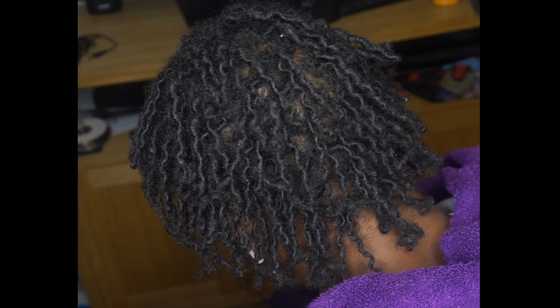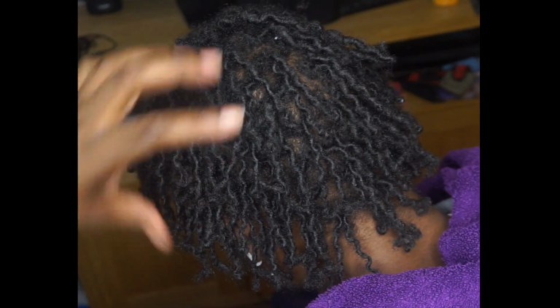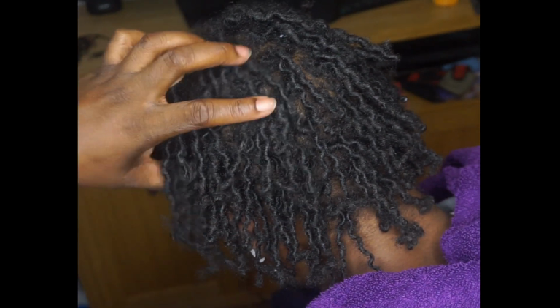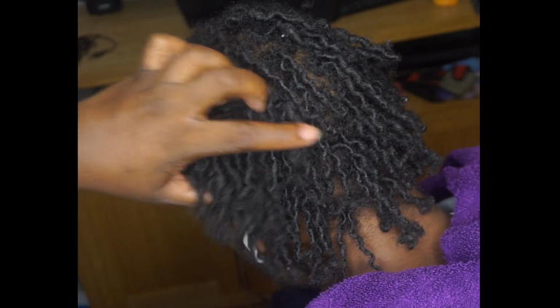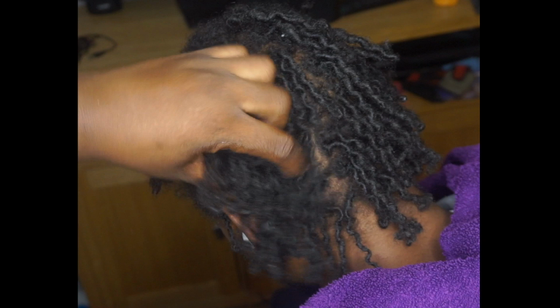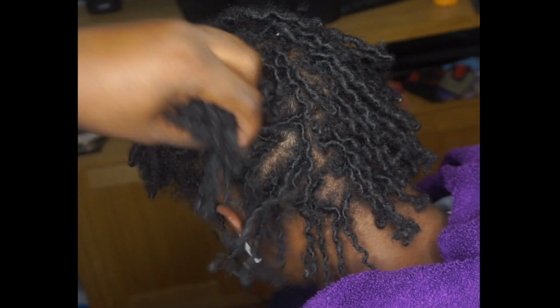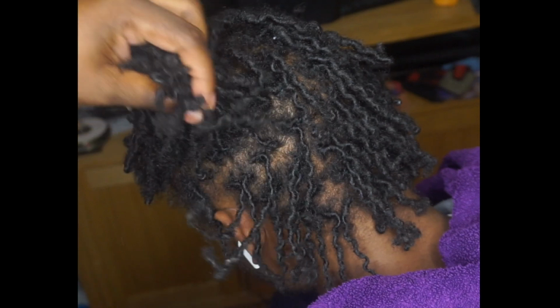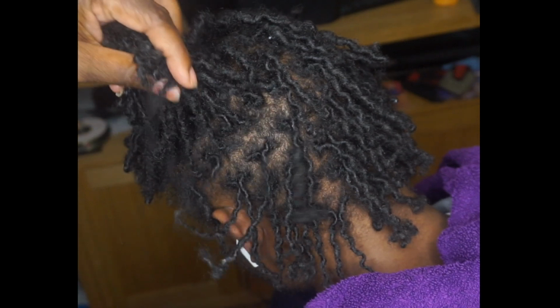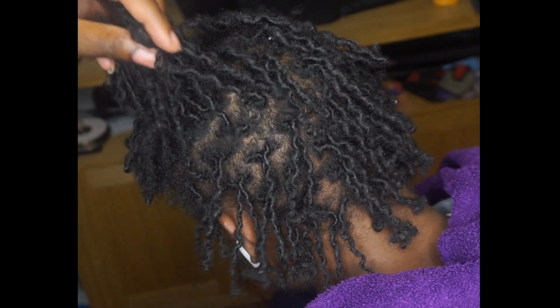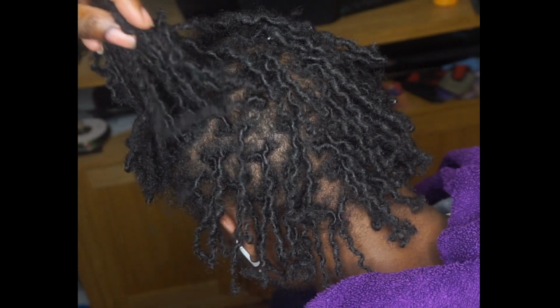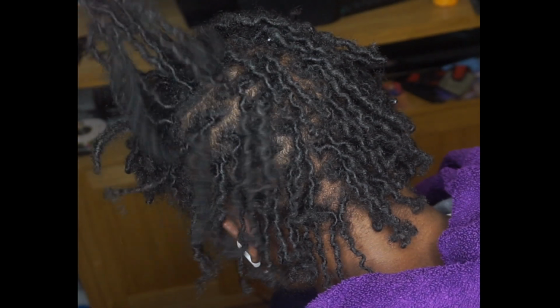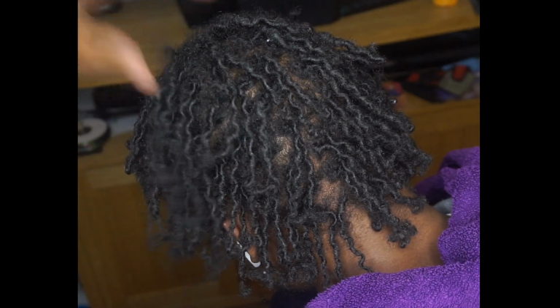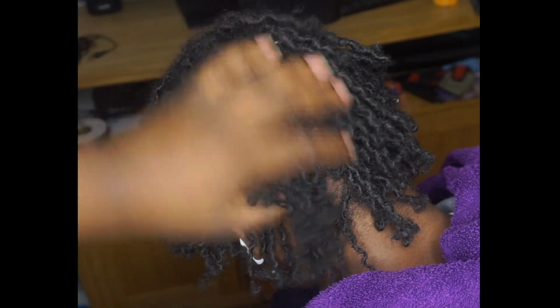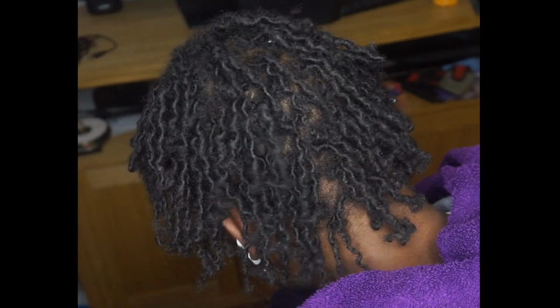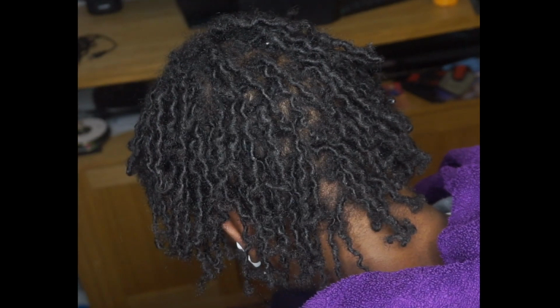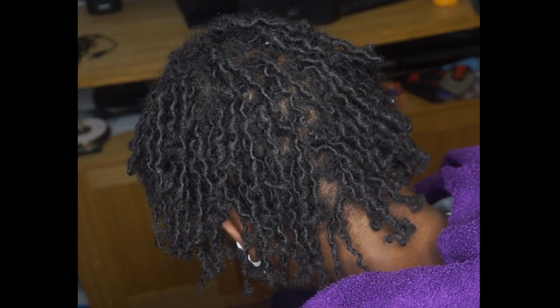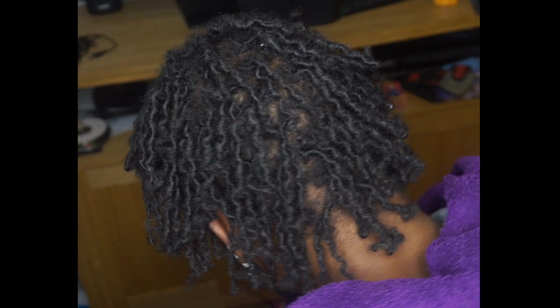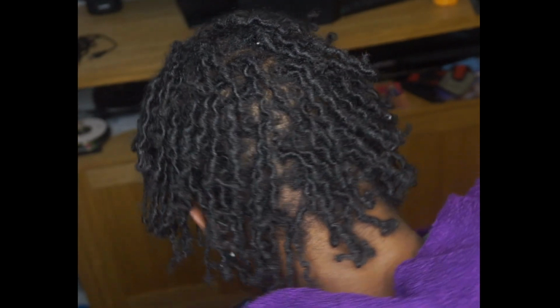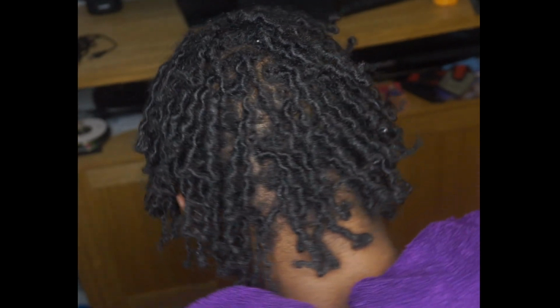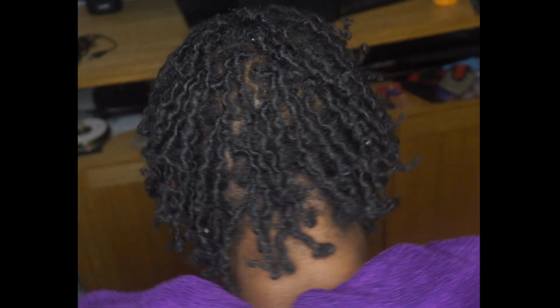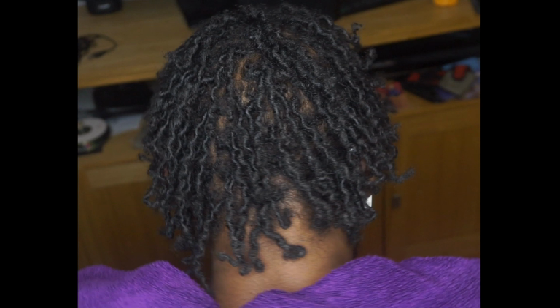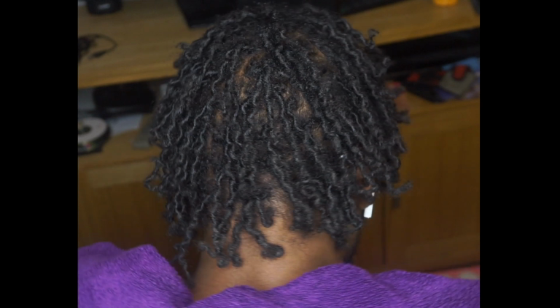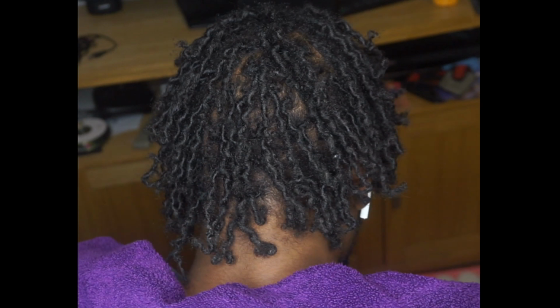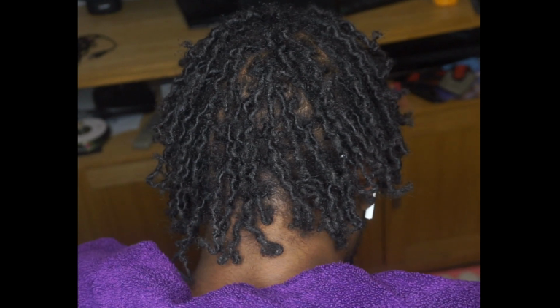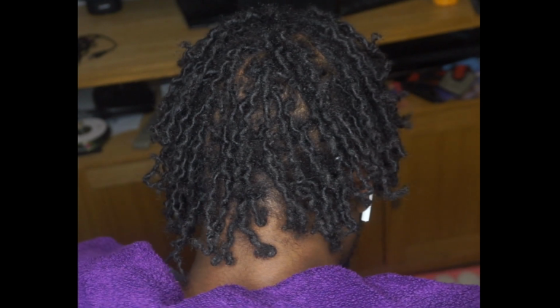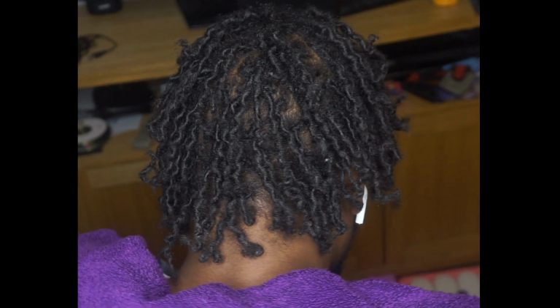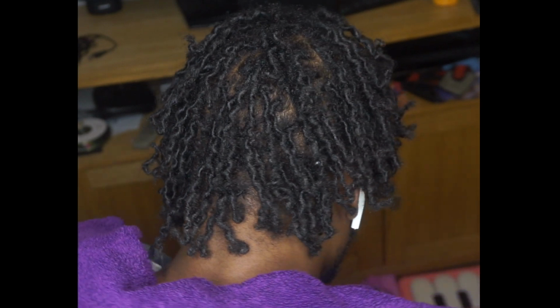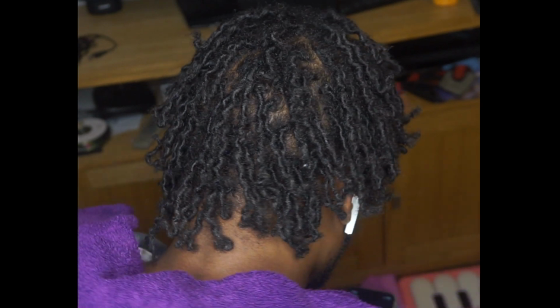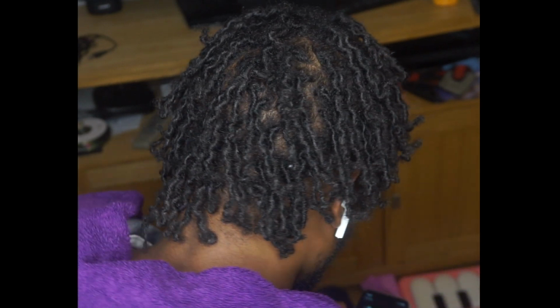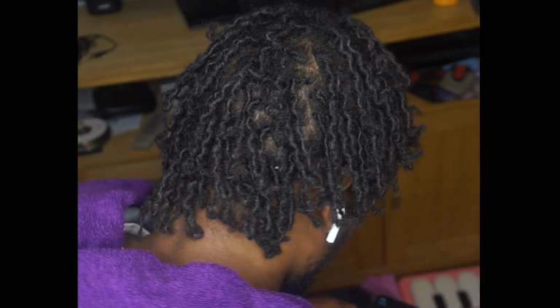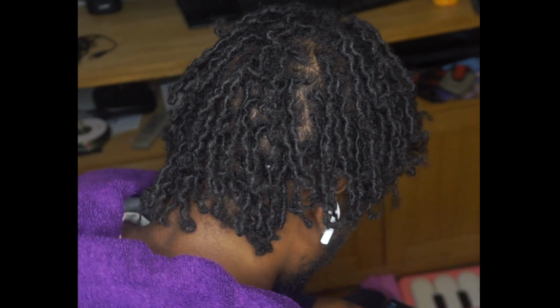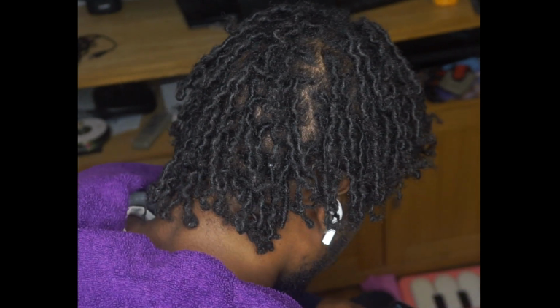The method I'm going to teach you today will be using the palm rolling method. However, I will make another video teaching you how to retwist starter locks with a comb.